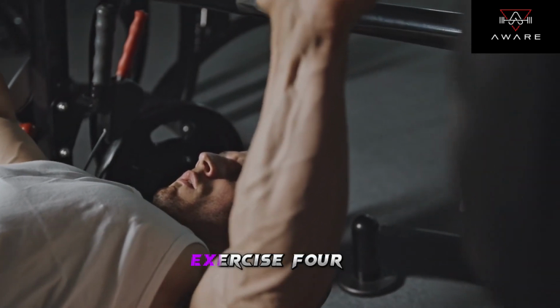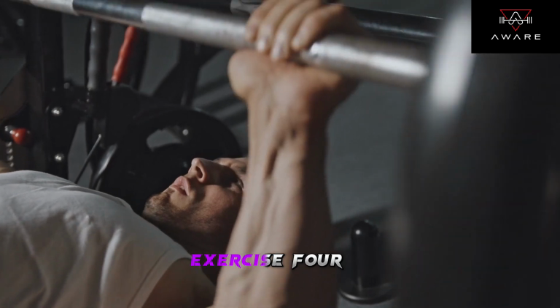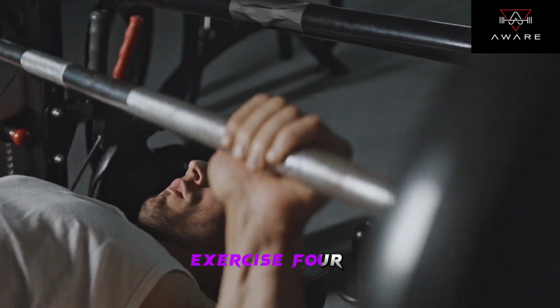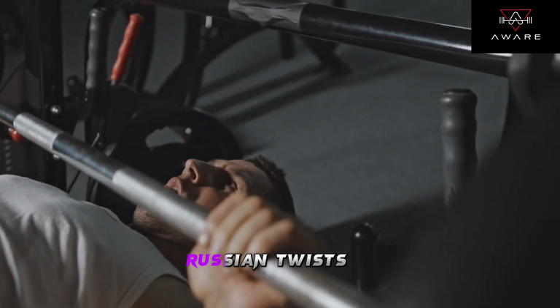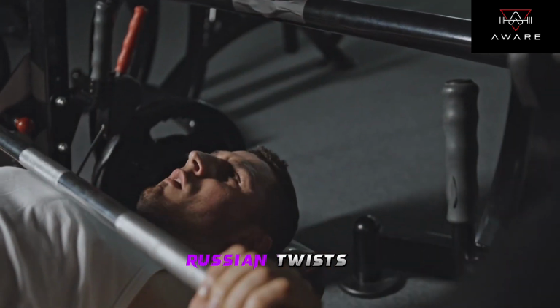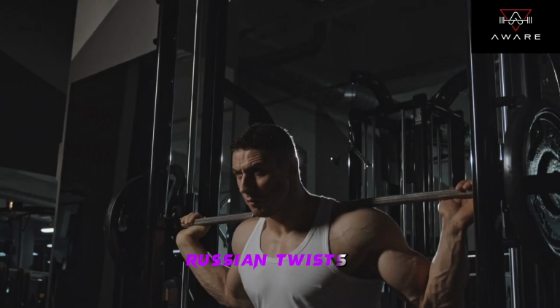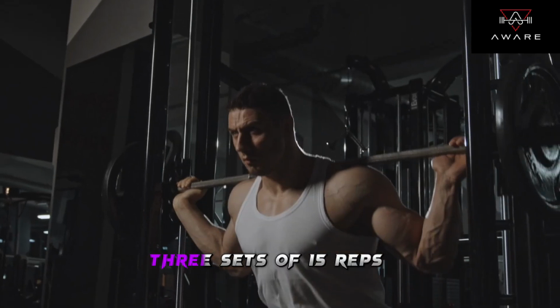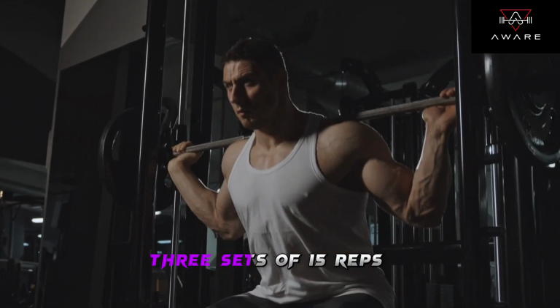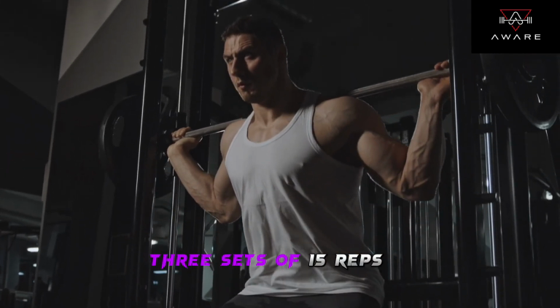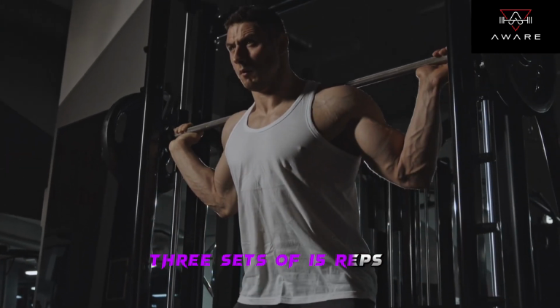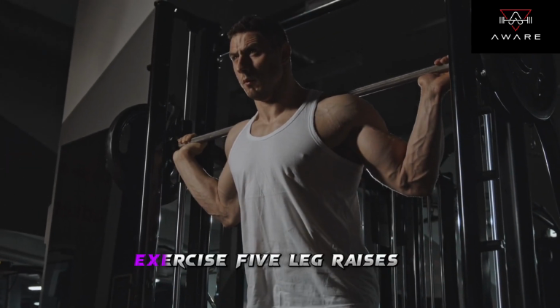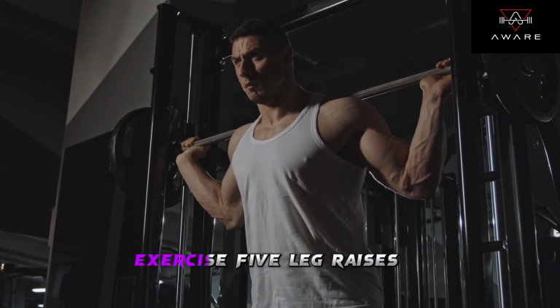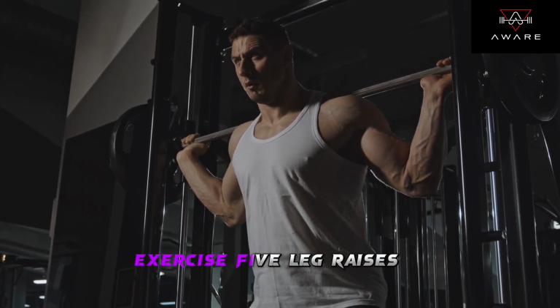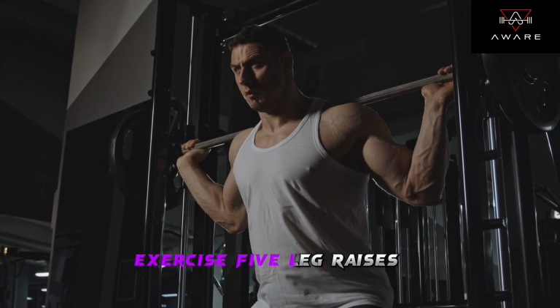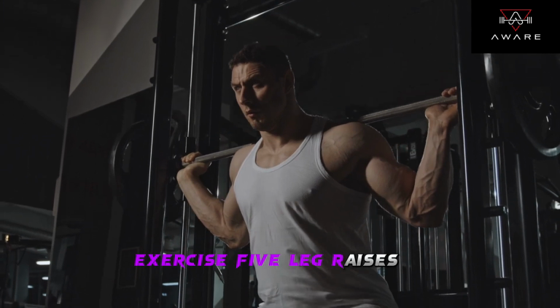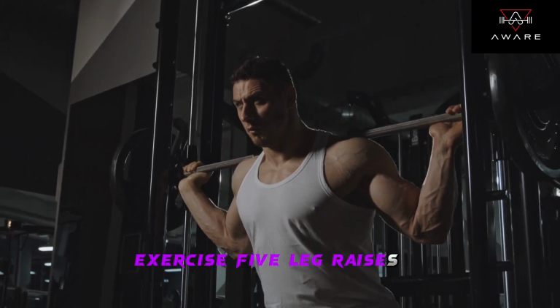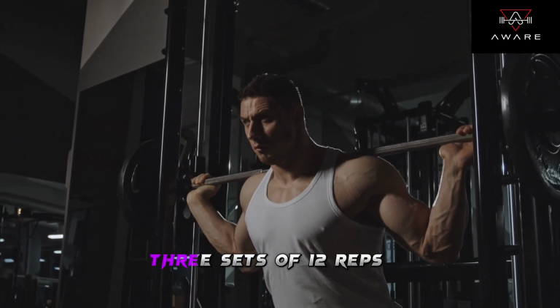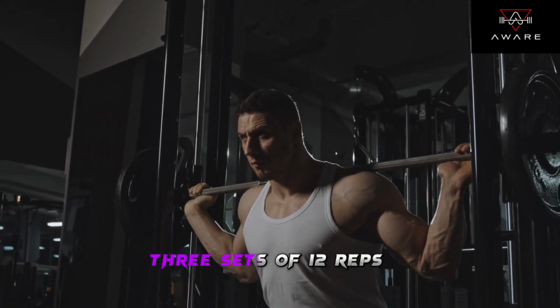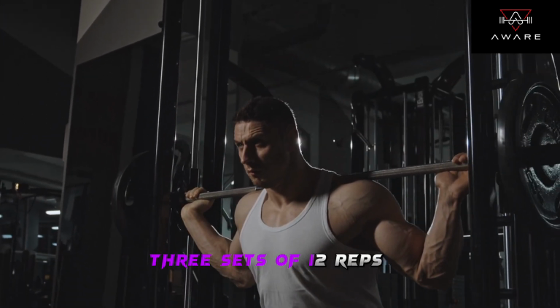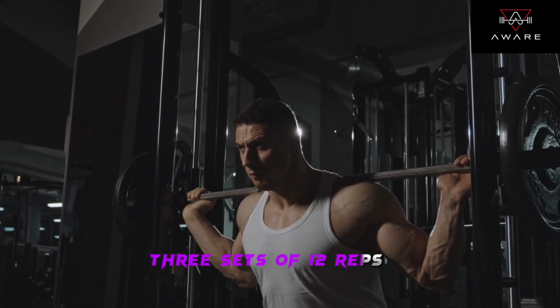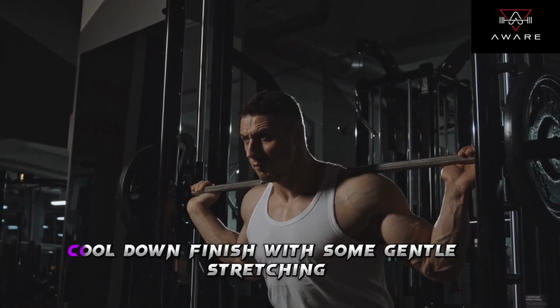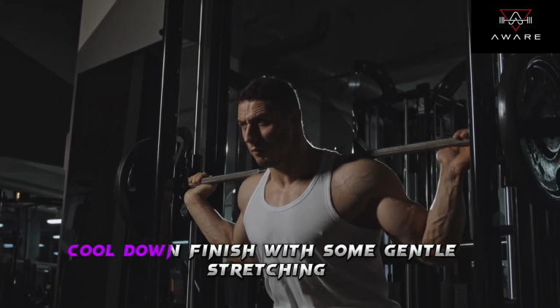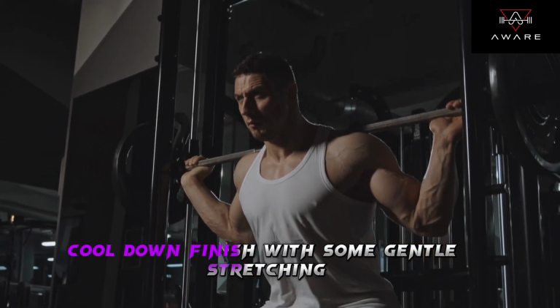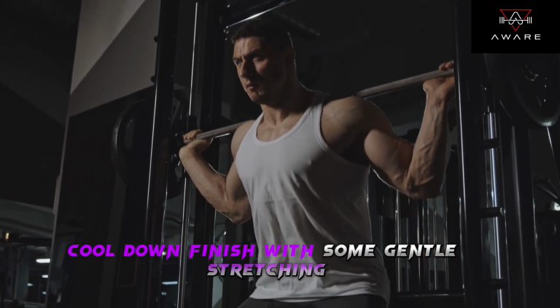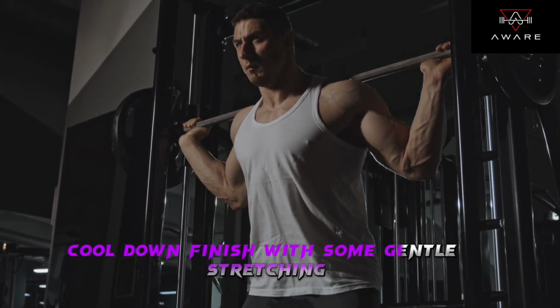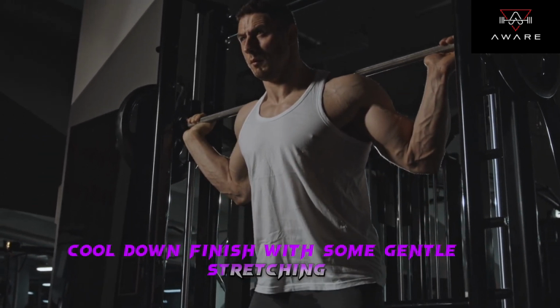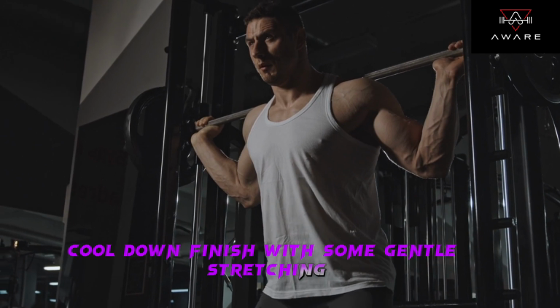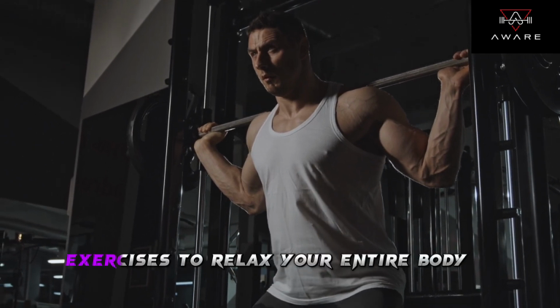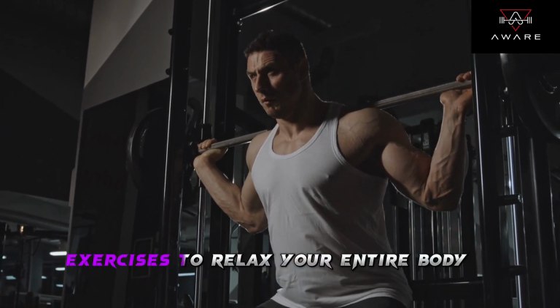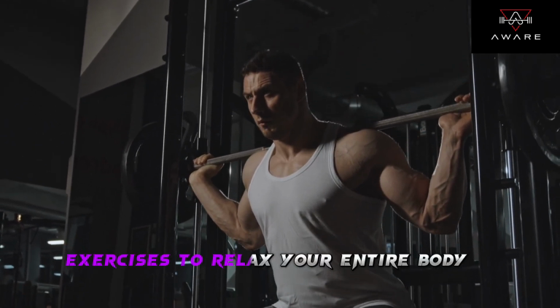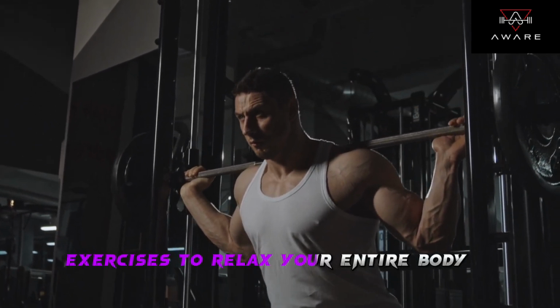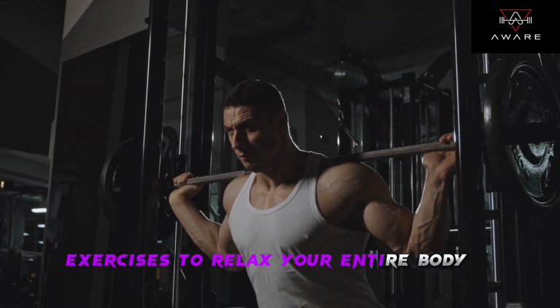Exercise 4: Russian twists — 3 sets of 15 reps. Exercise 5: Leg raises — 3 sets of 12 reps. Cool down: finish with some gentle stretching exercises to relax your entire body.